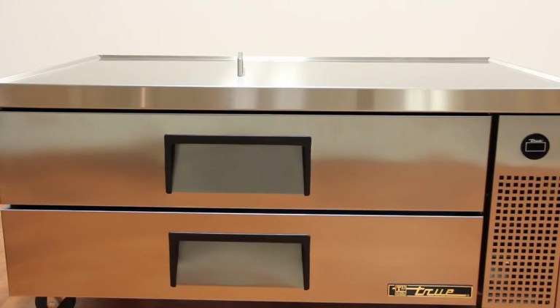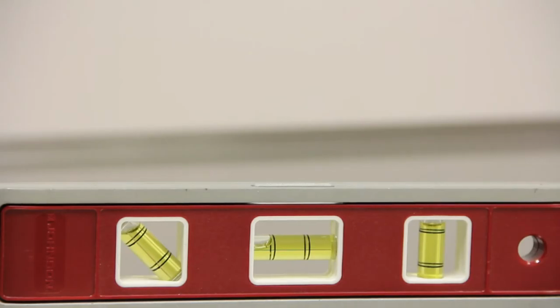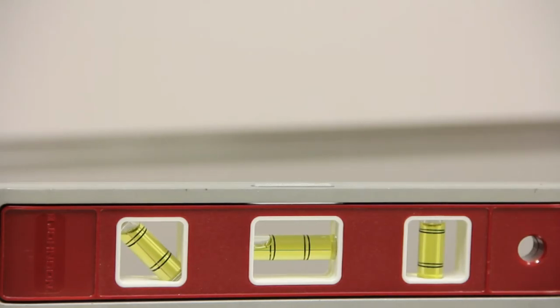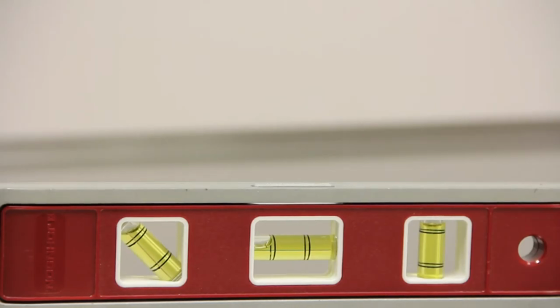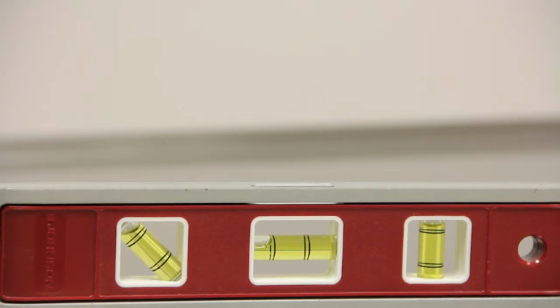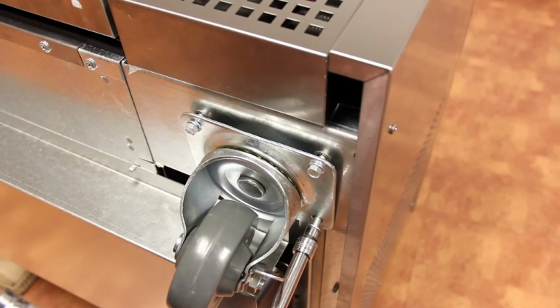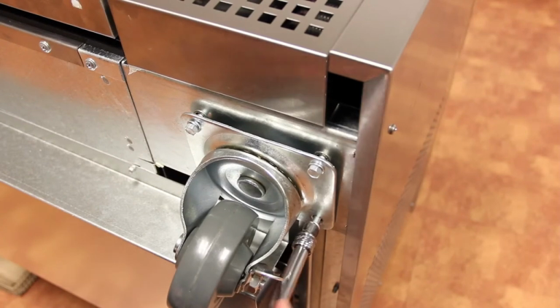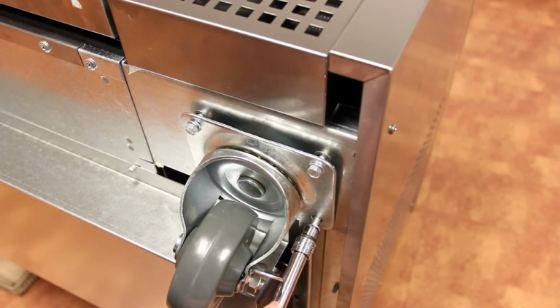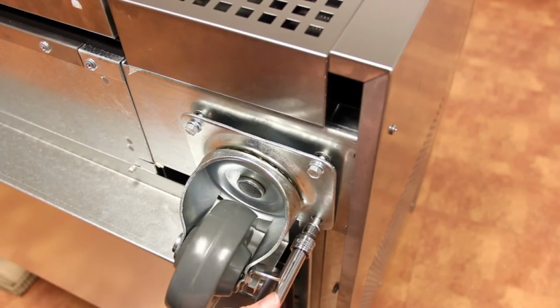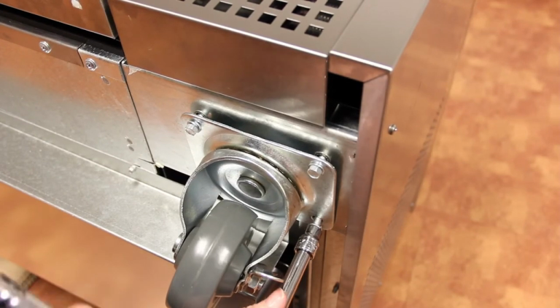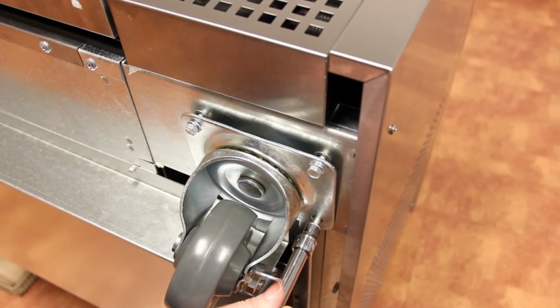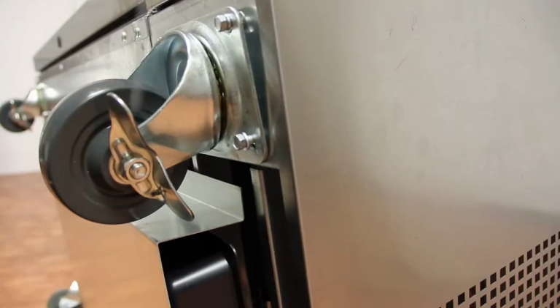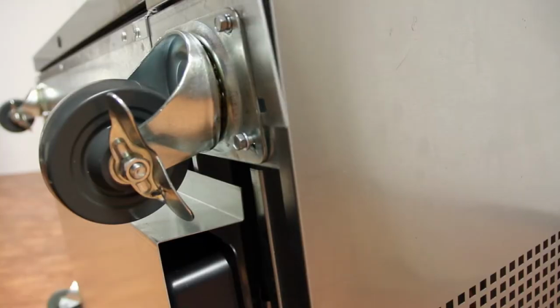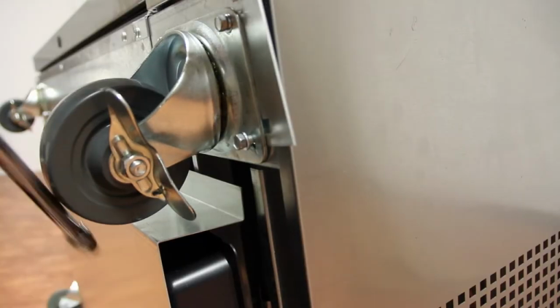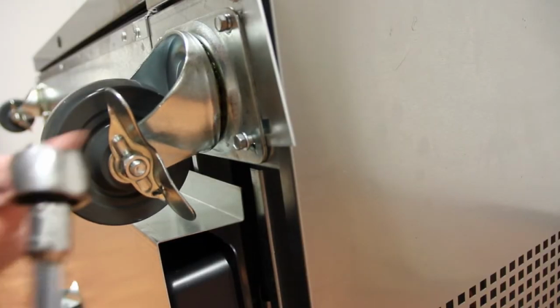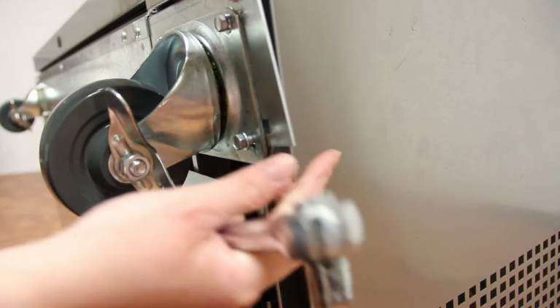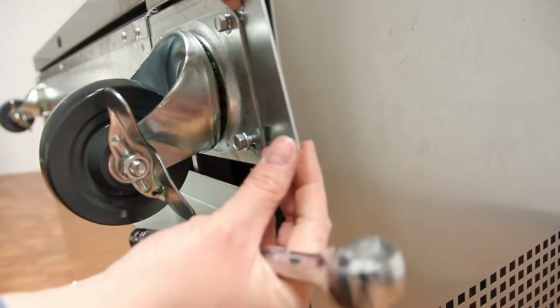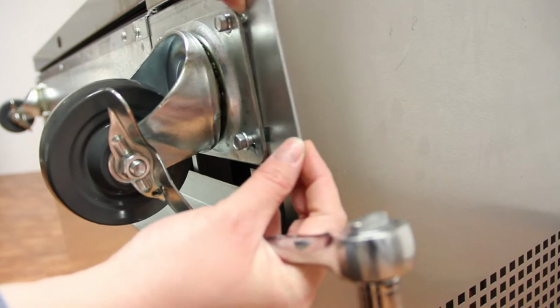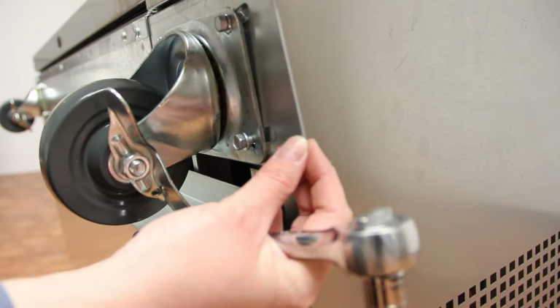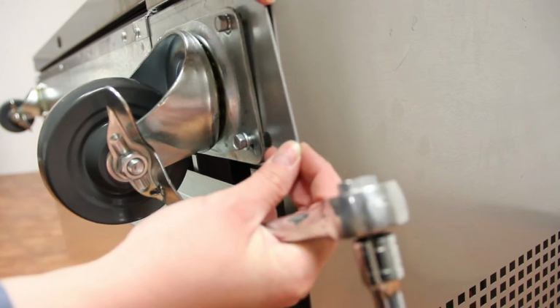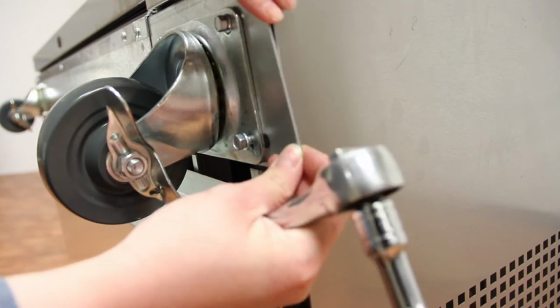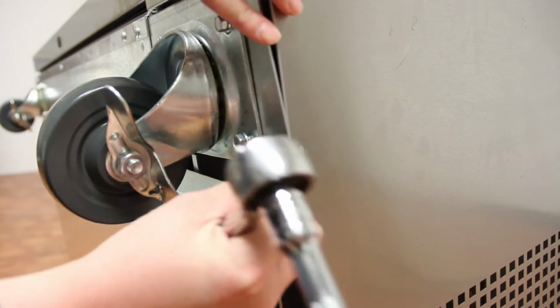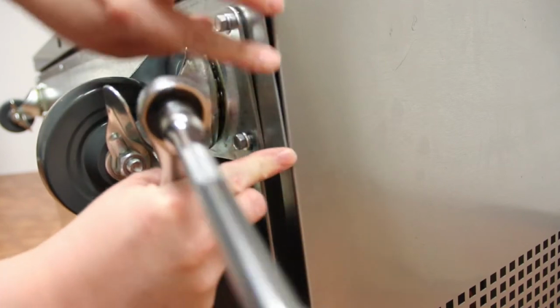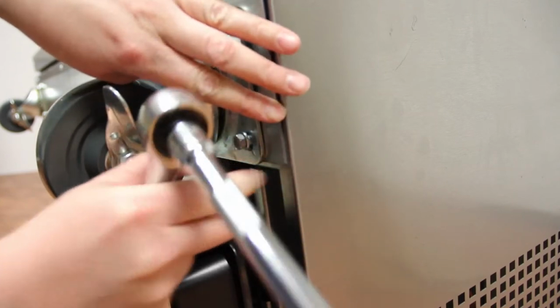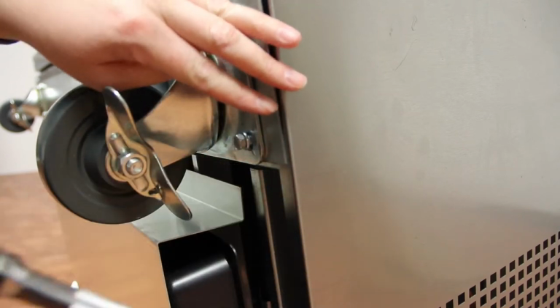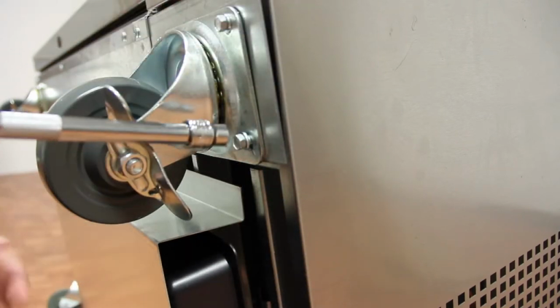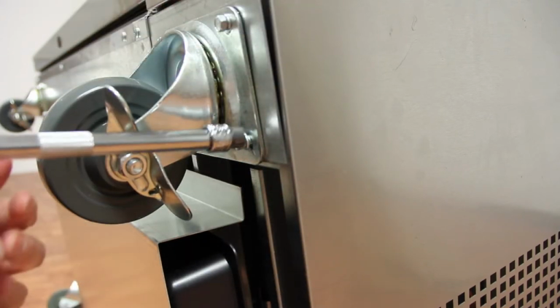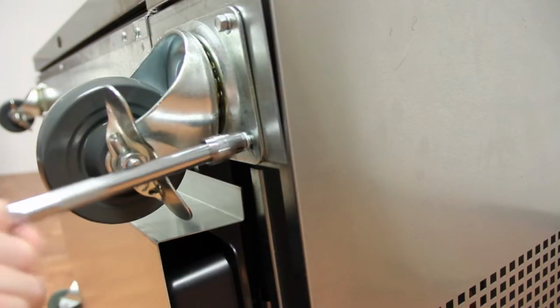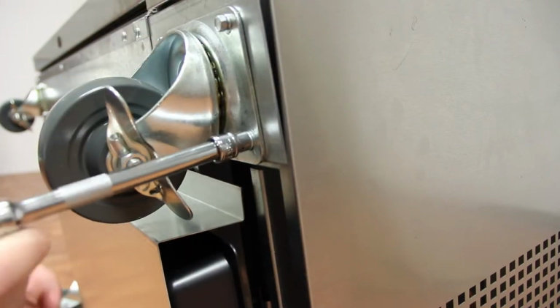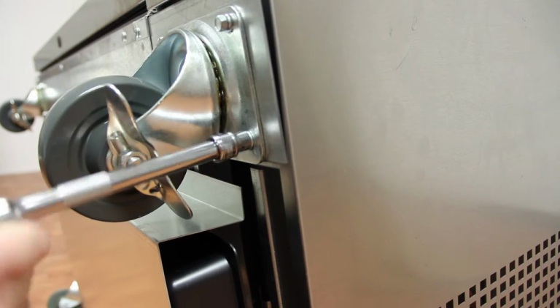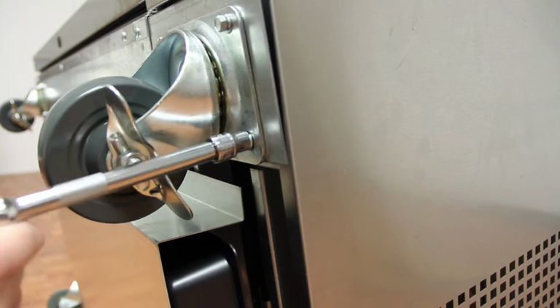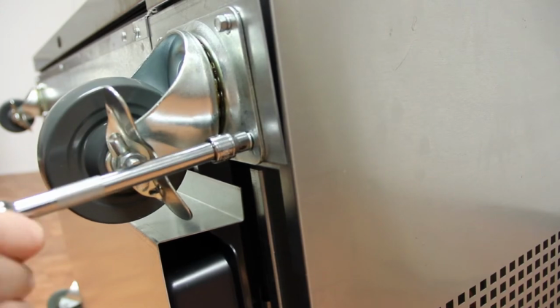If the unit is not level, loosen the bolts on the caster that needs to be heightened. Using the provided caster shims, slide two shims onto the bolts, one for each side of the caster. Use no more than three shims a side when adjusting the height.